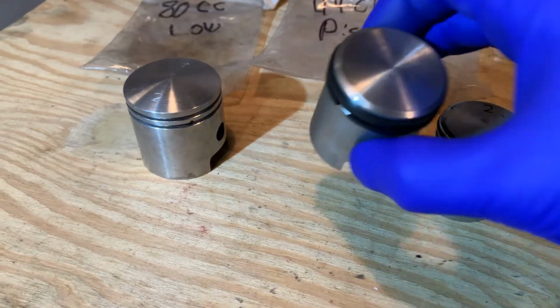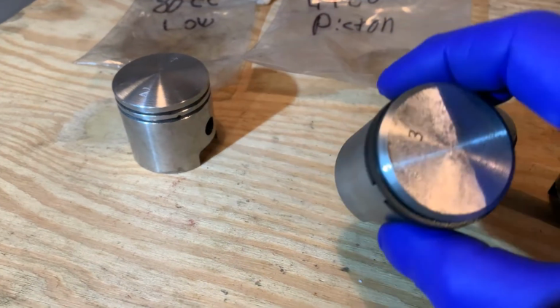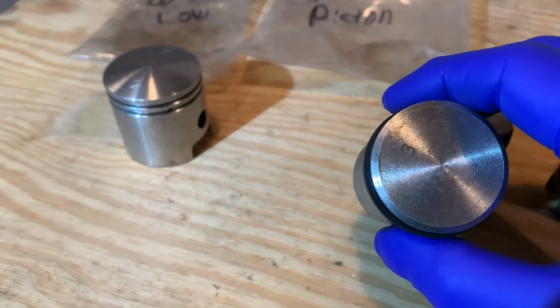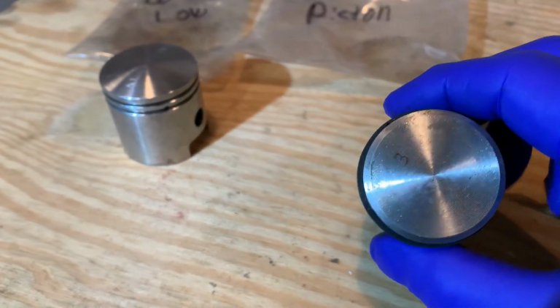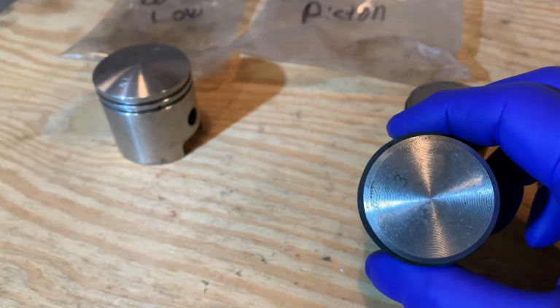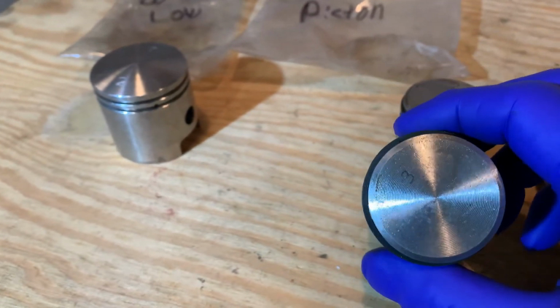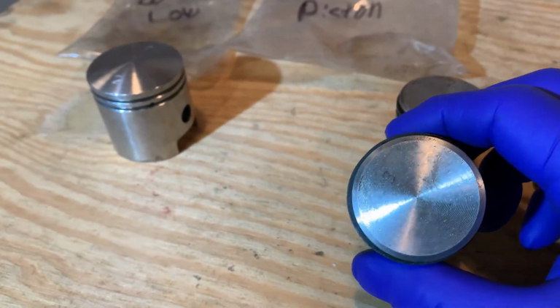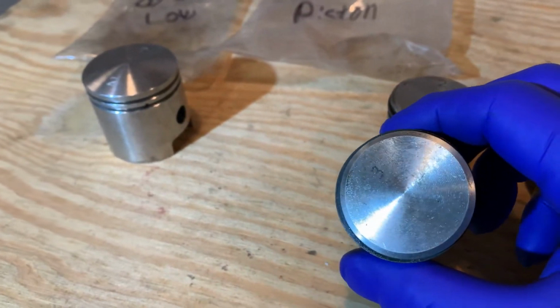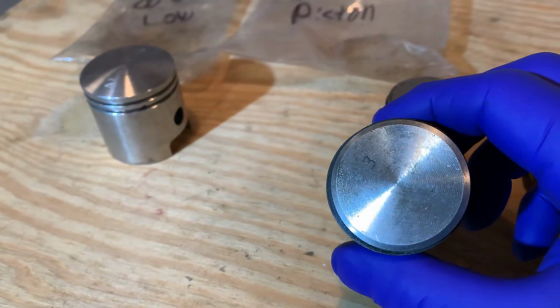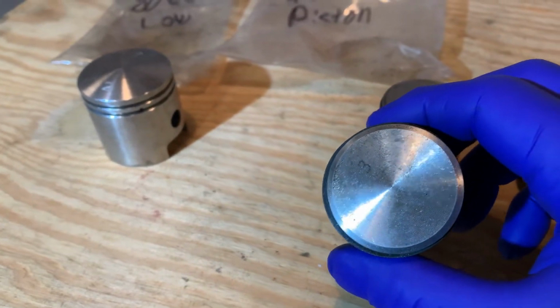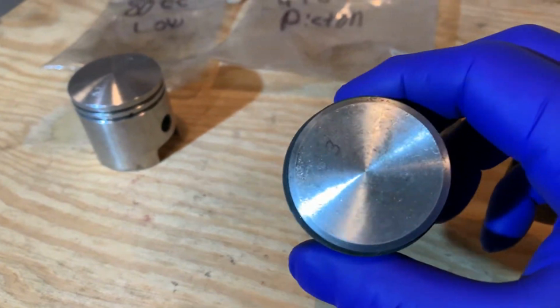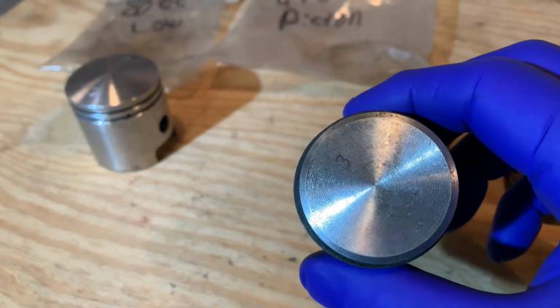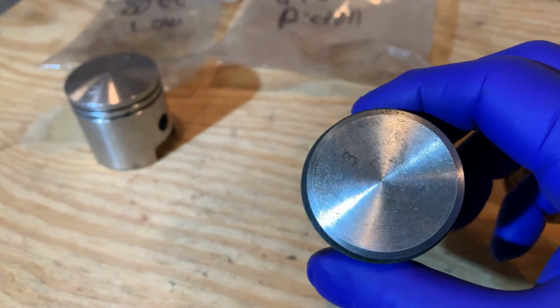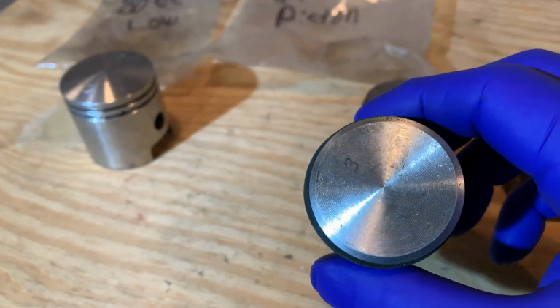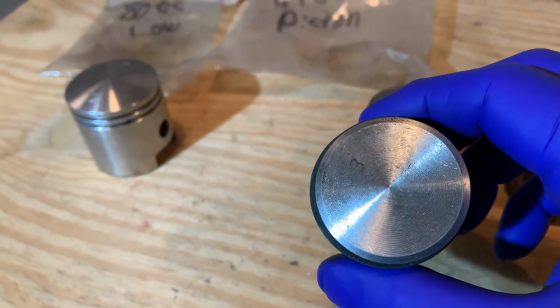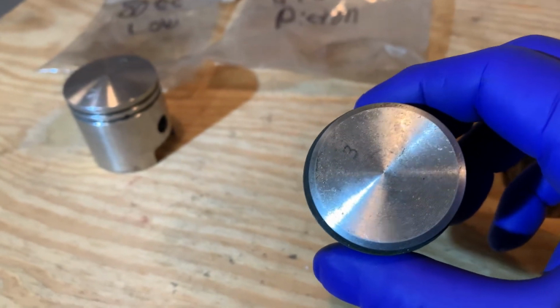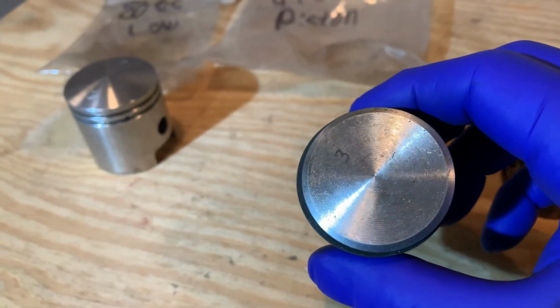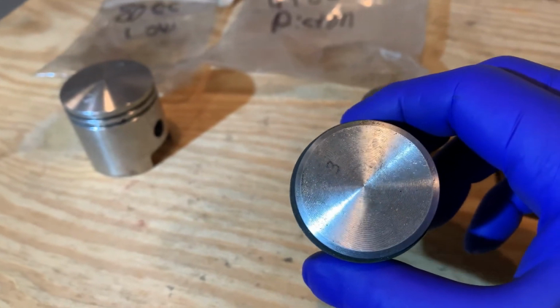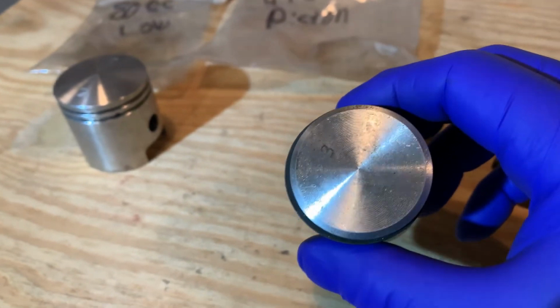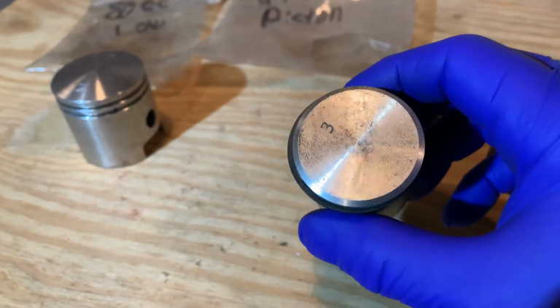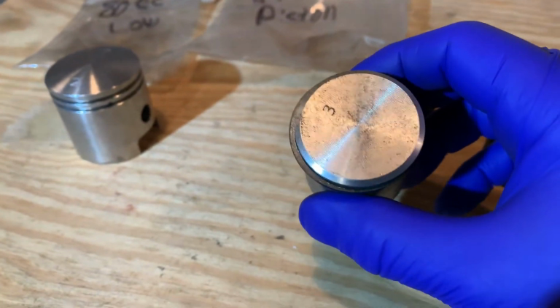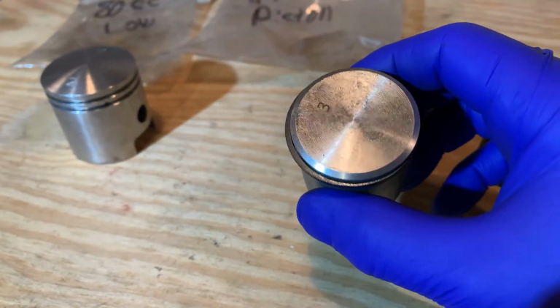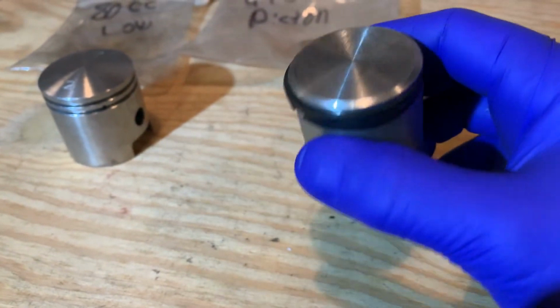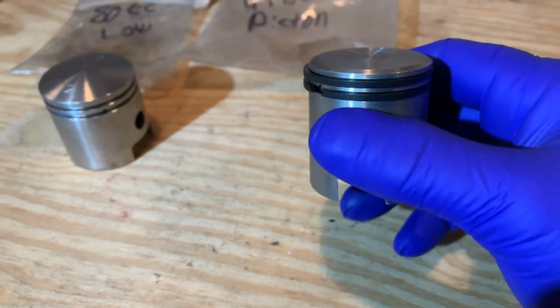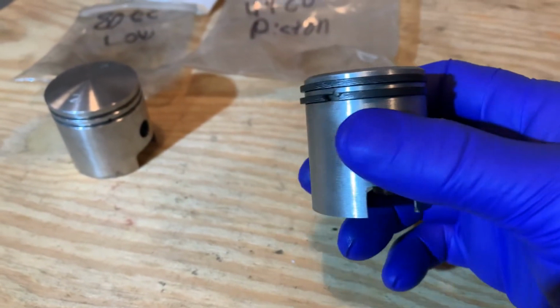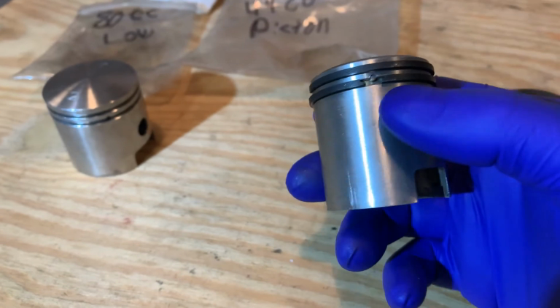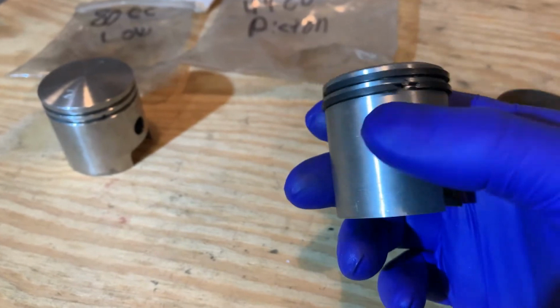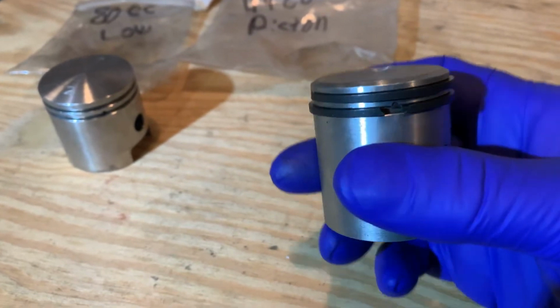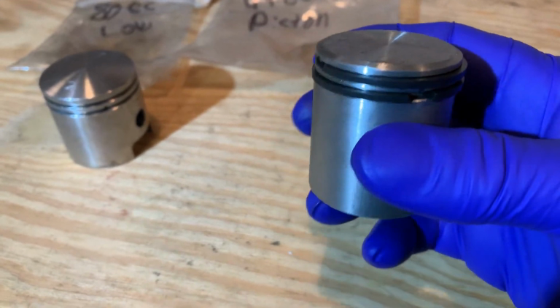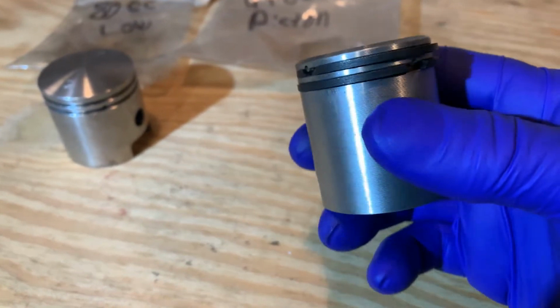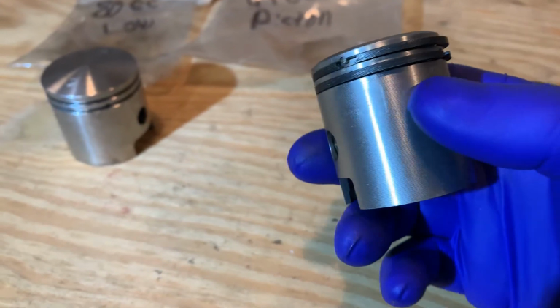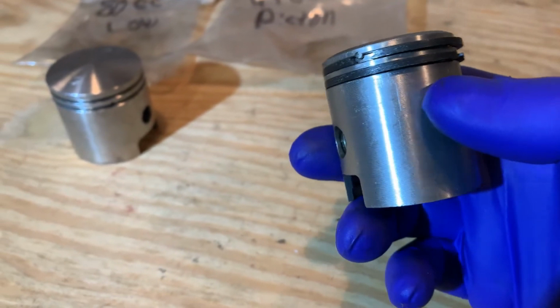Like I said, everyone's different. Some pistons come with absolutely nothing stamped on the top, so you have absolutely nothing to base it on — unless you have noticed like I have throughout the years.